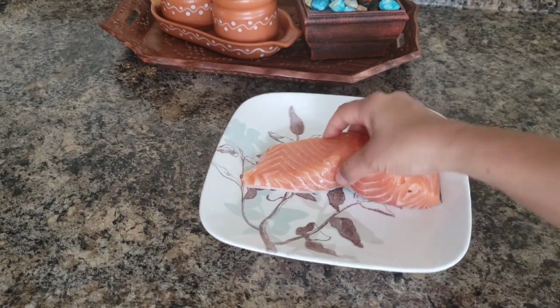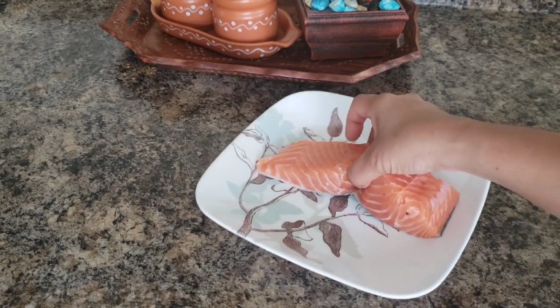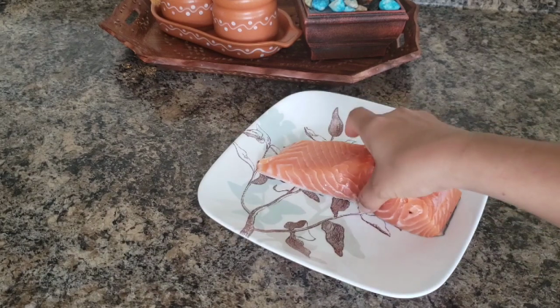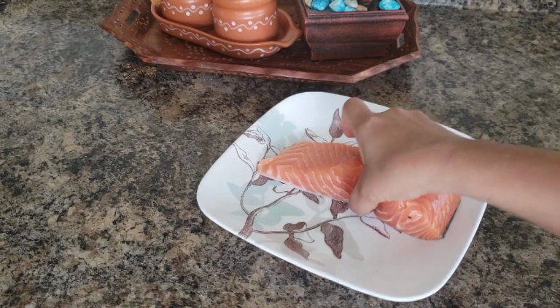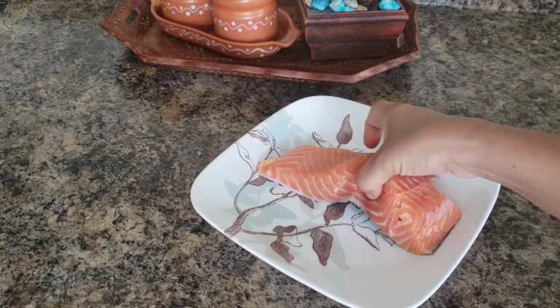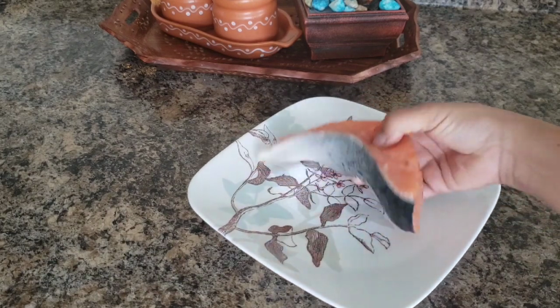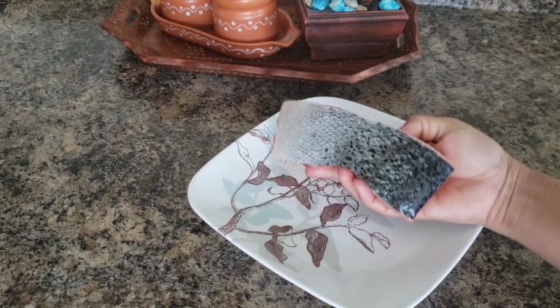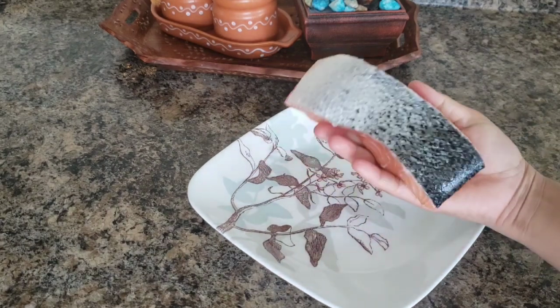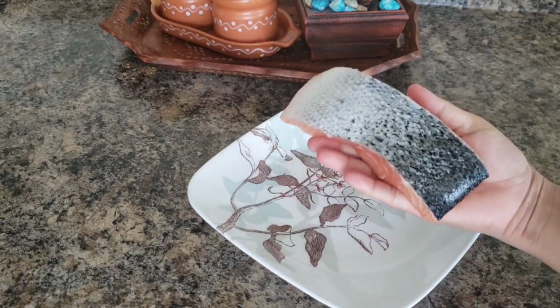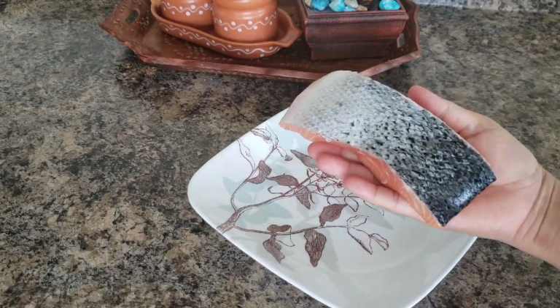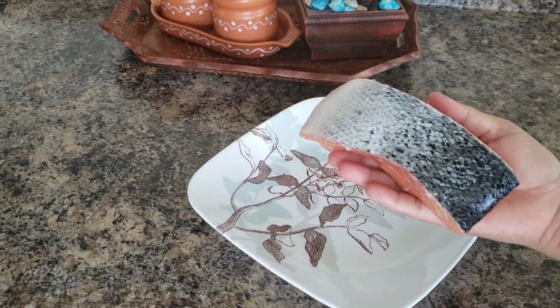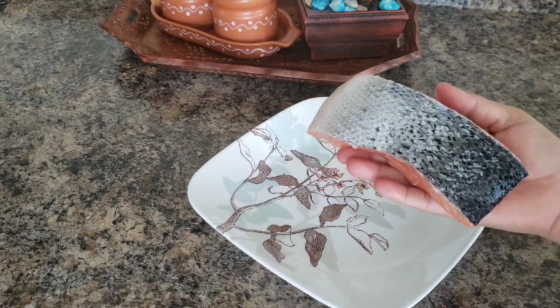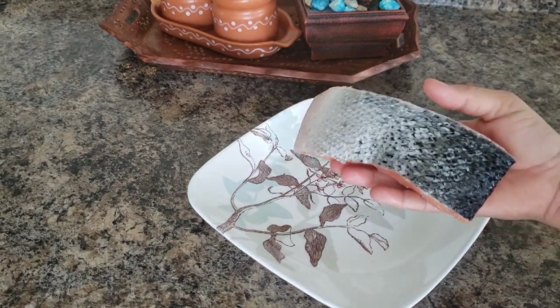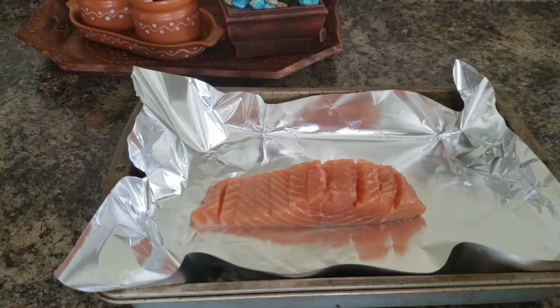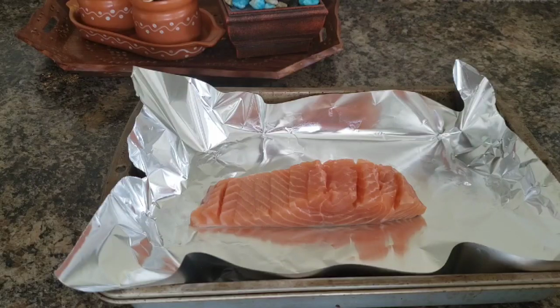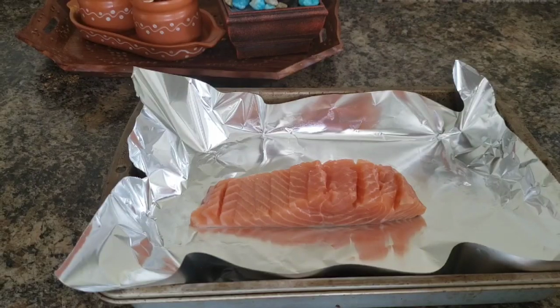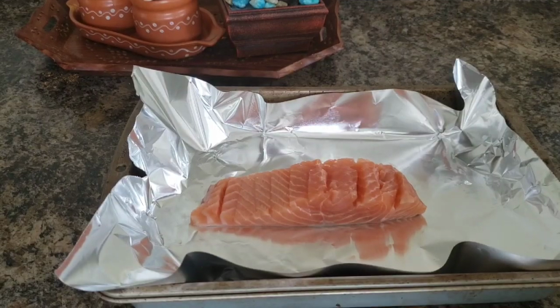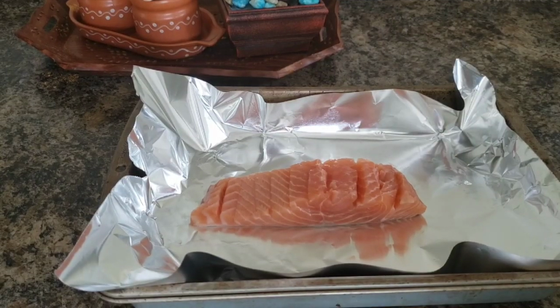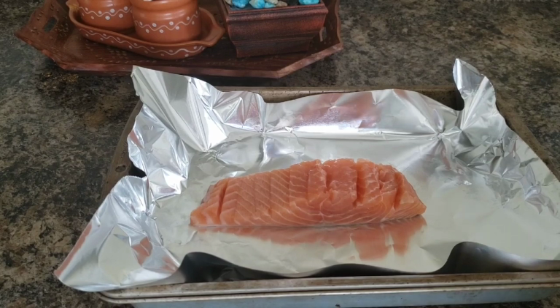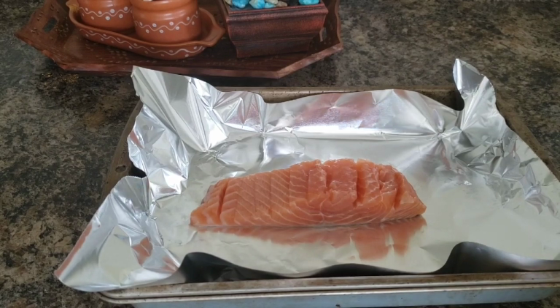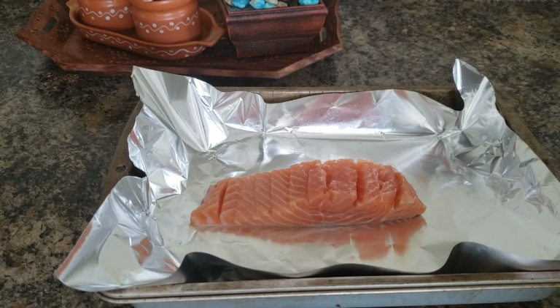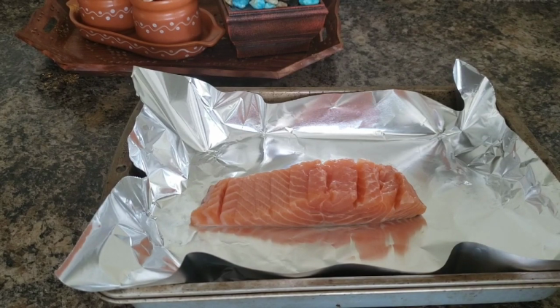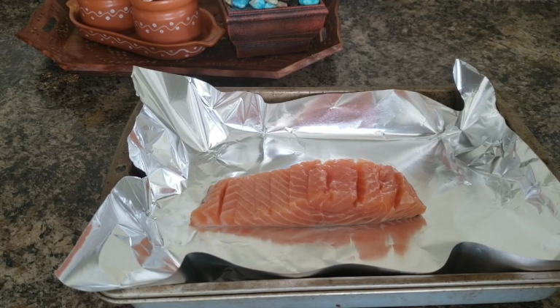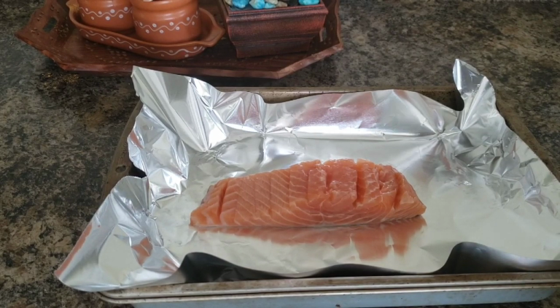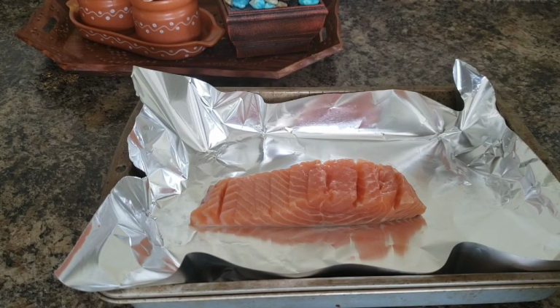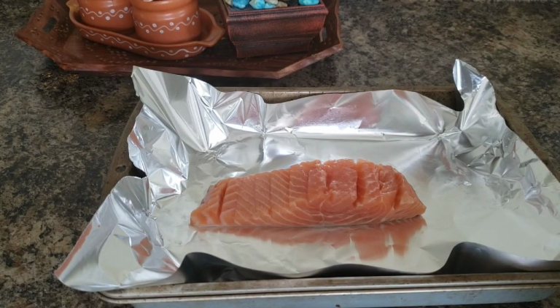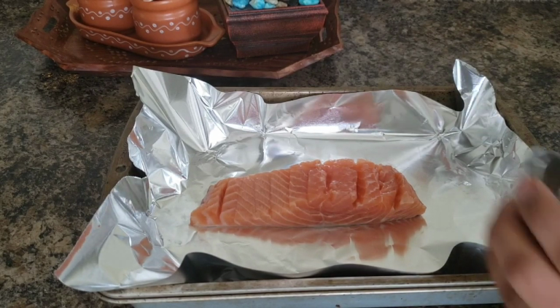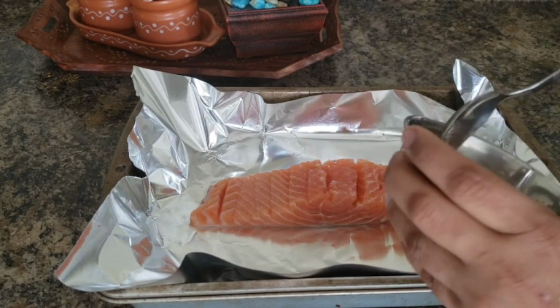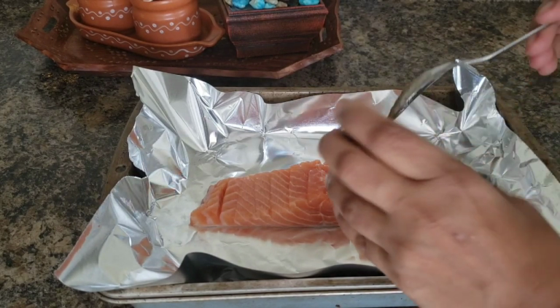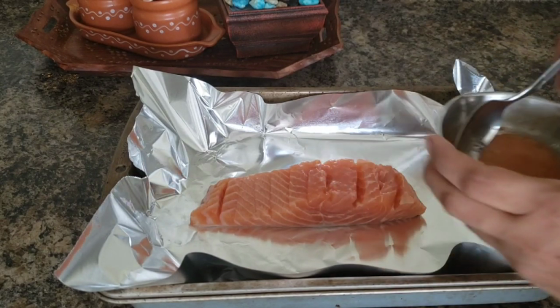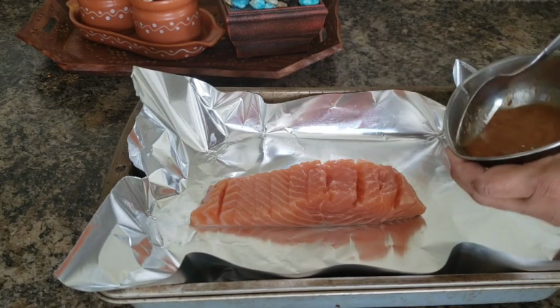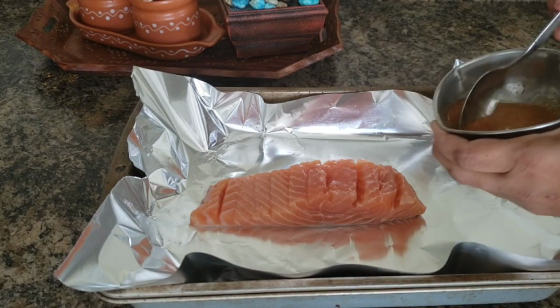I am going to add some fish. I will clean up the scales and cut it. I am going to add a little spice paste in a bowl.